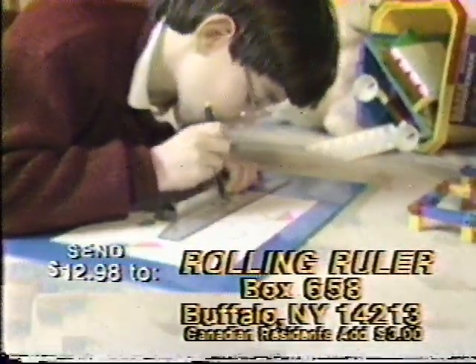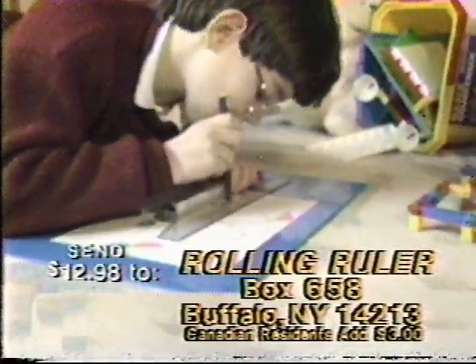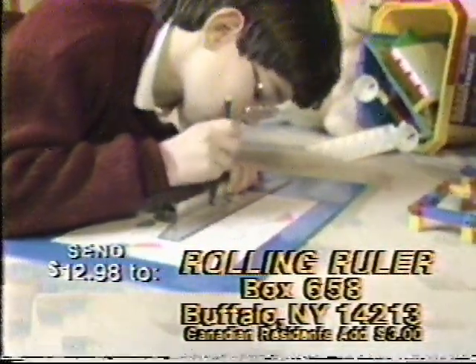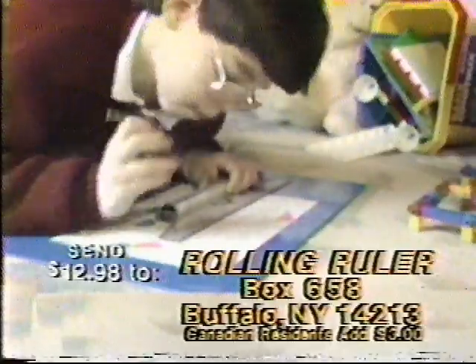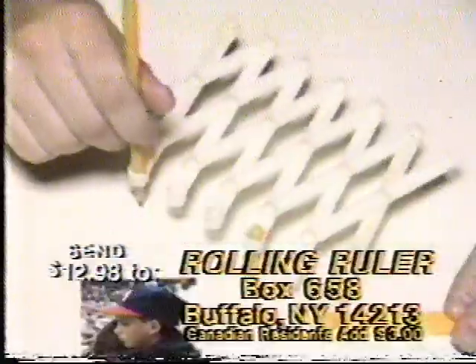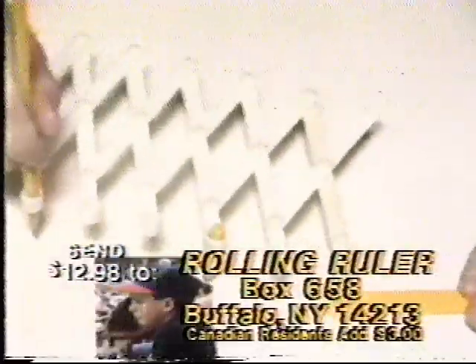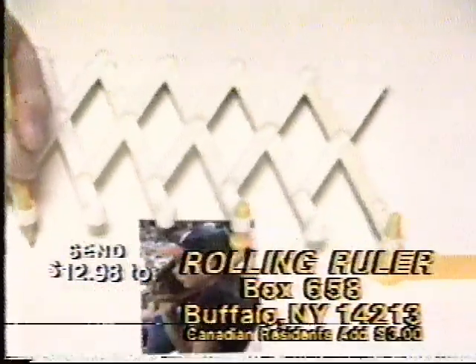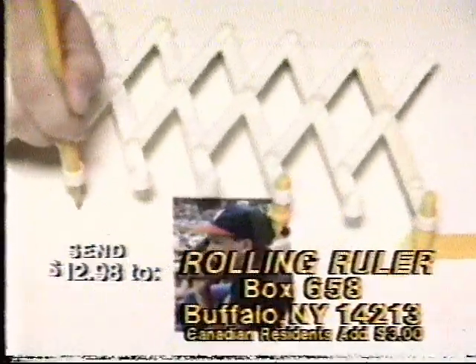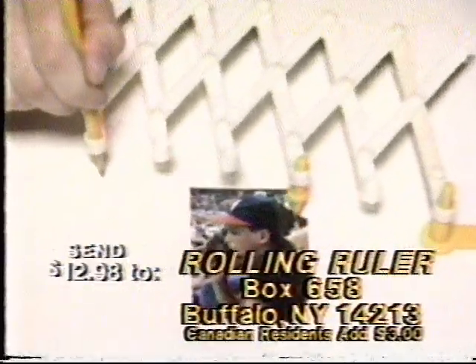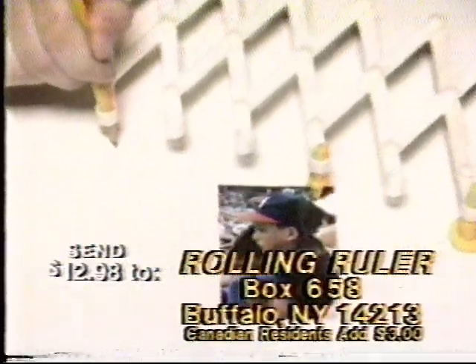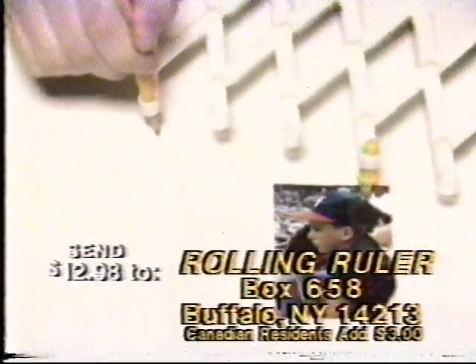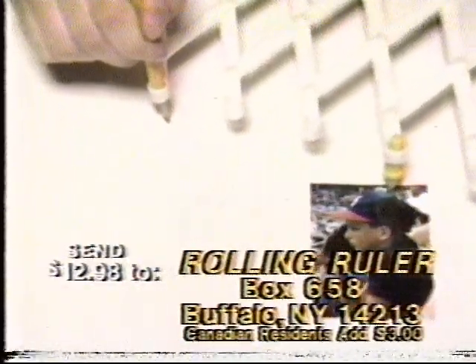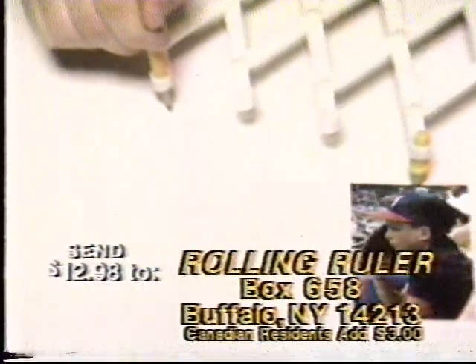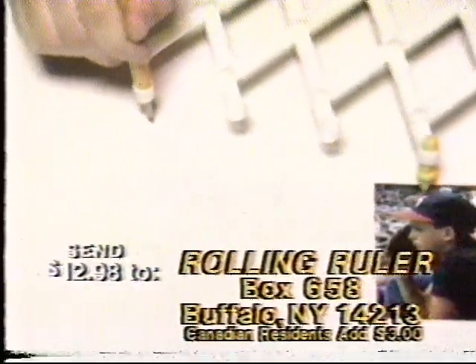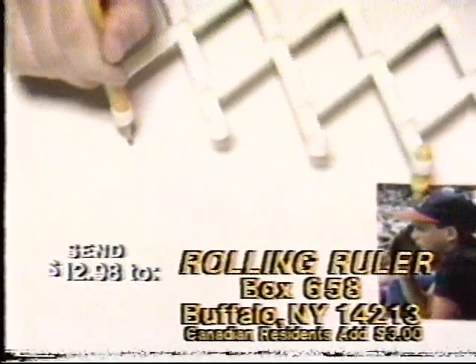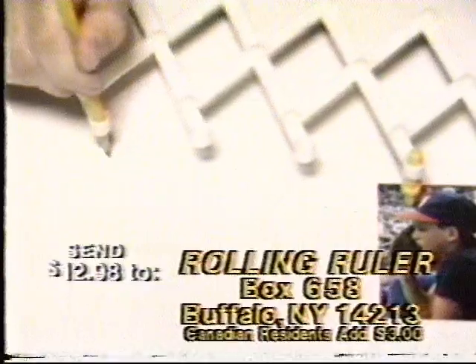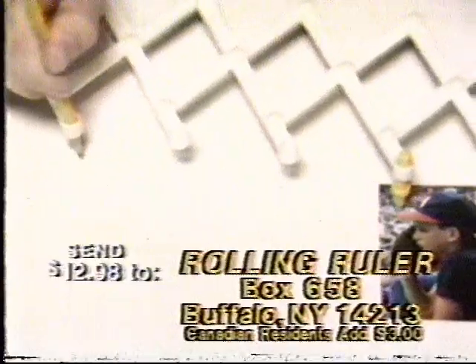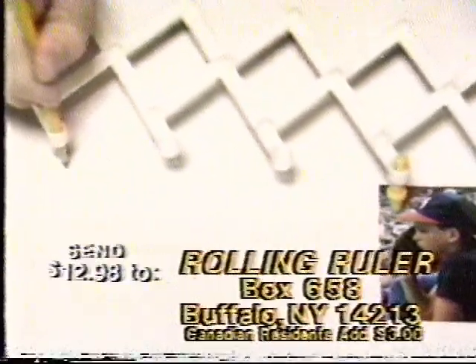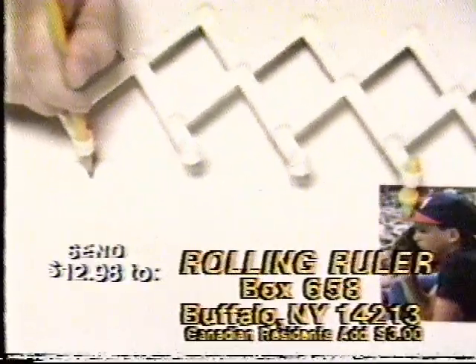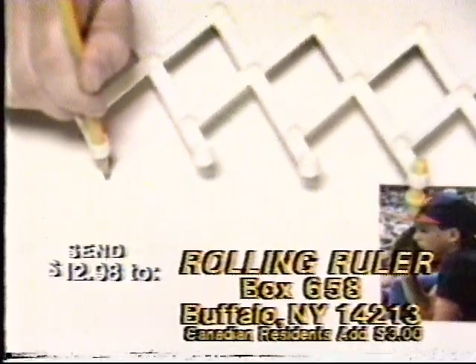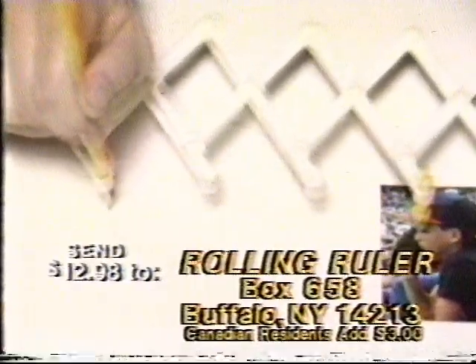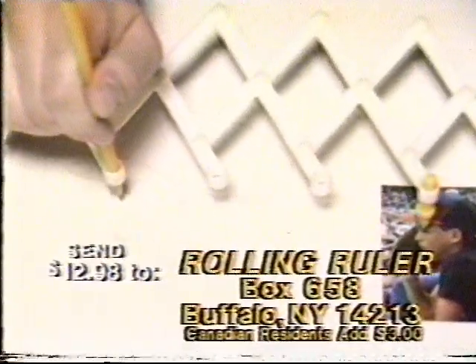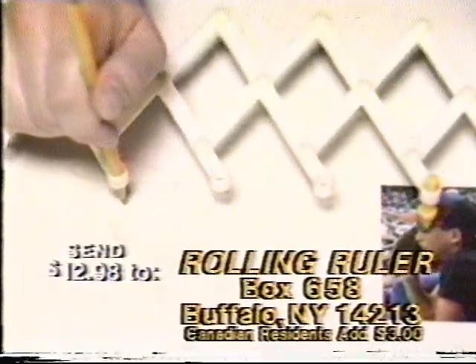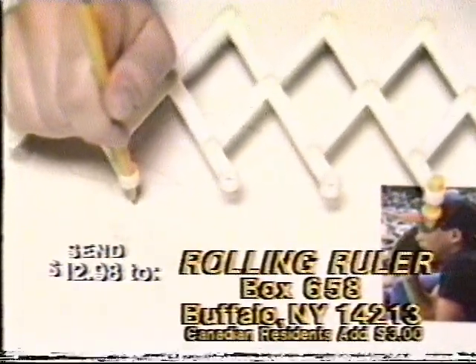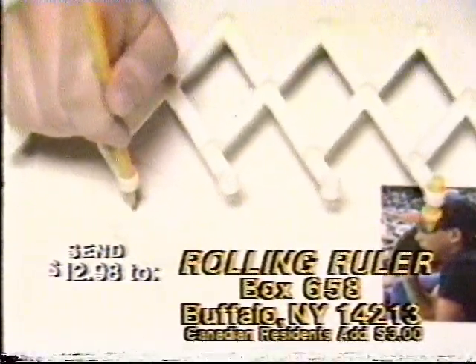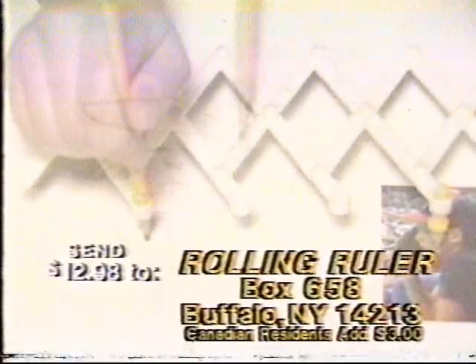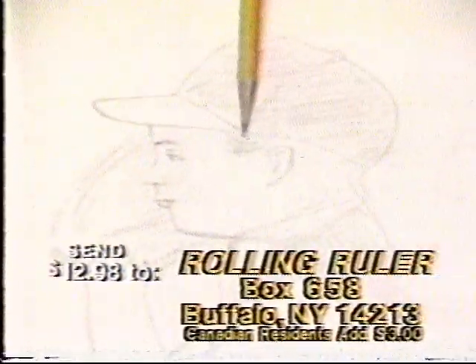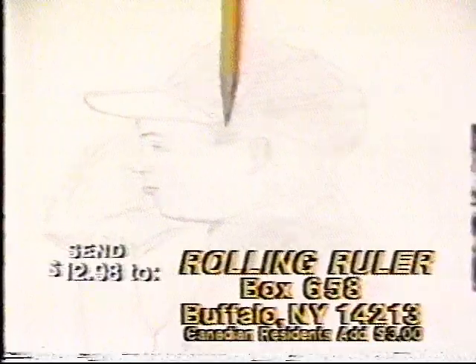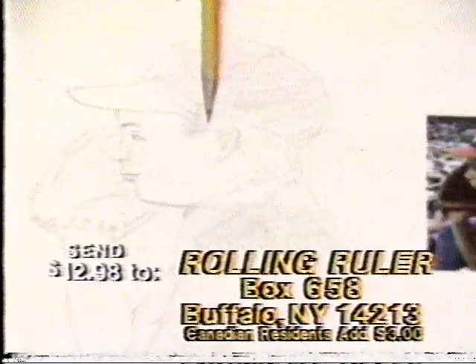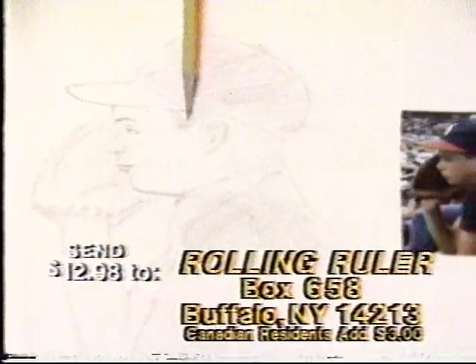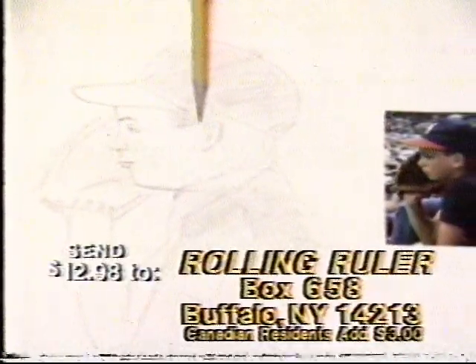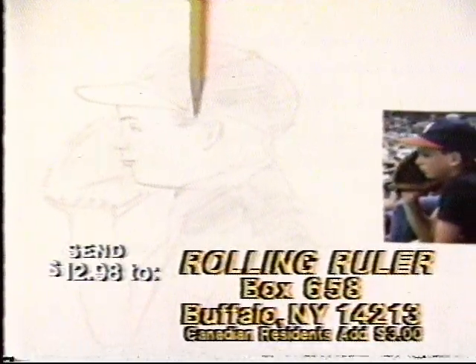Send $12.98 to Rolling Ruler now. You'll also receive the amazing pantograph. Copy your favorite photos, cartoons, or designs to any size in just minutes. Finish with the confidence of a real artist. You'll impress yourself.